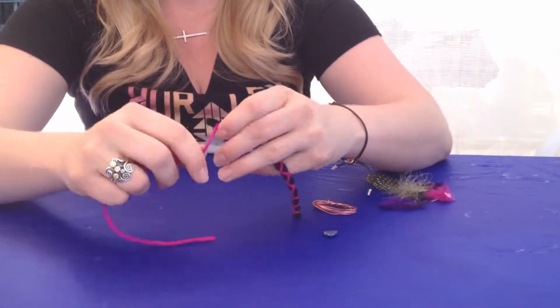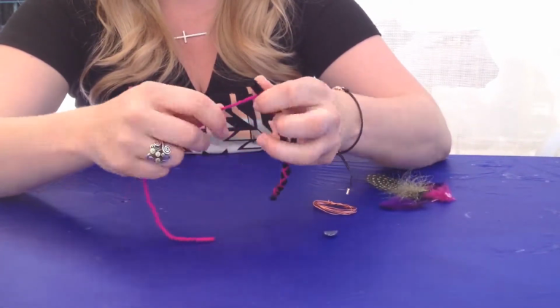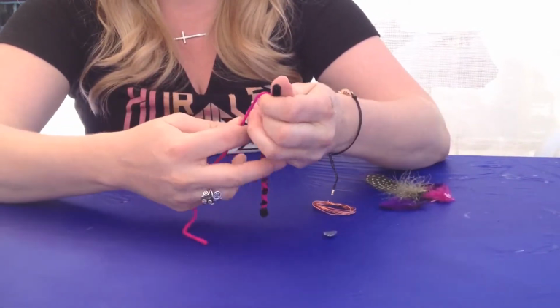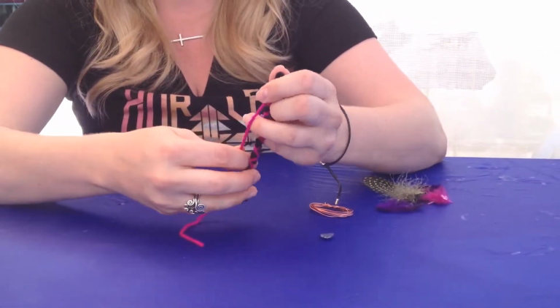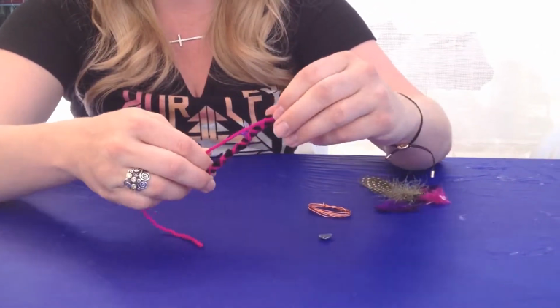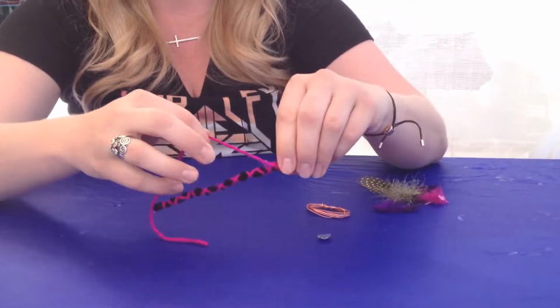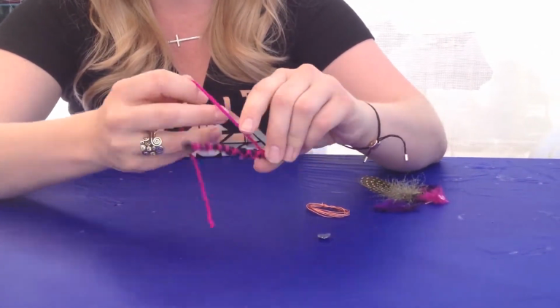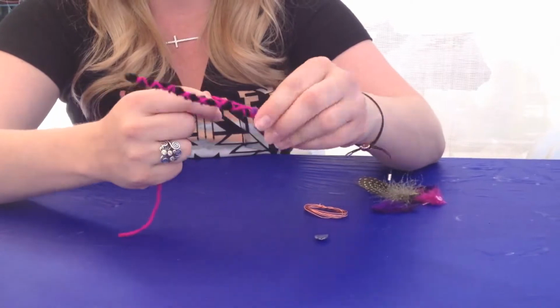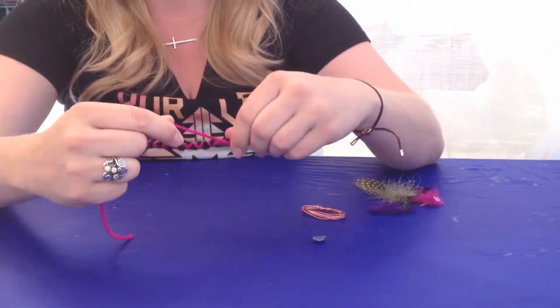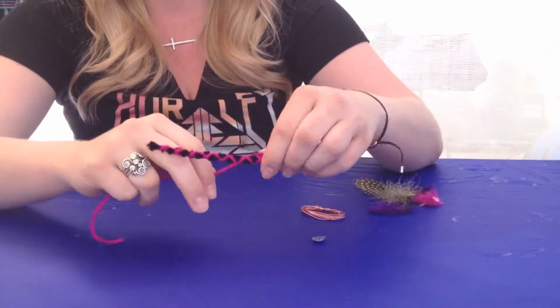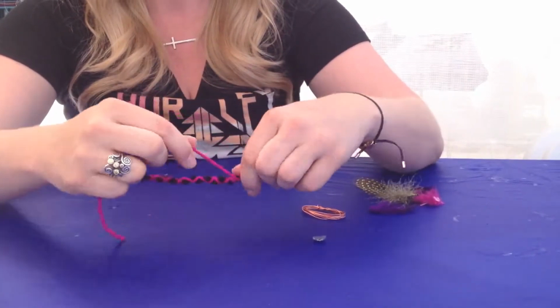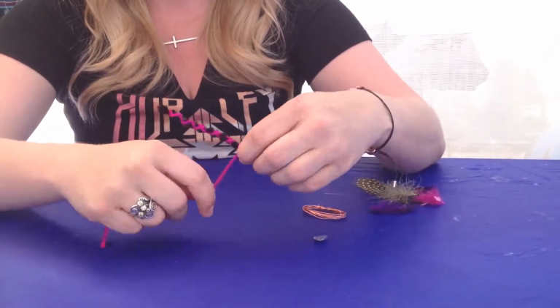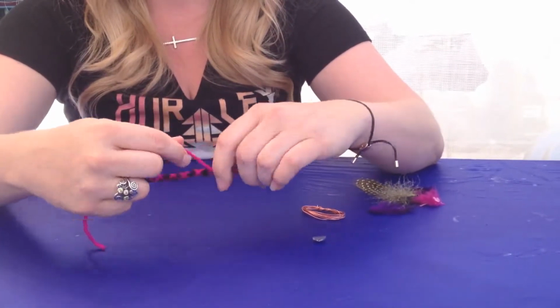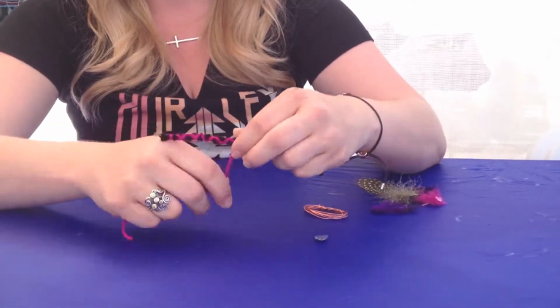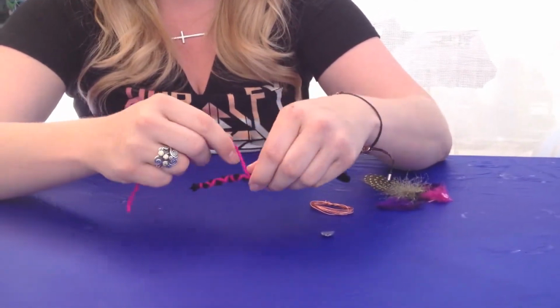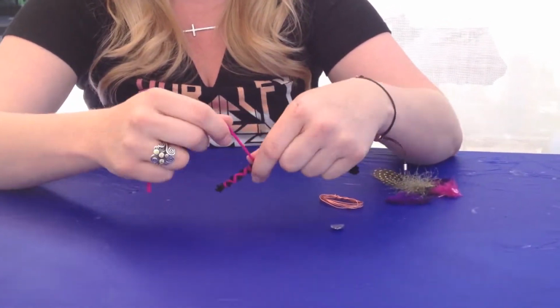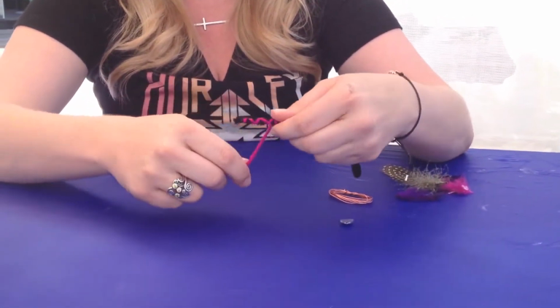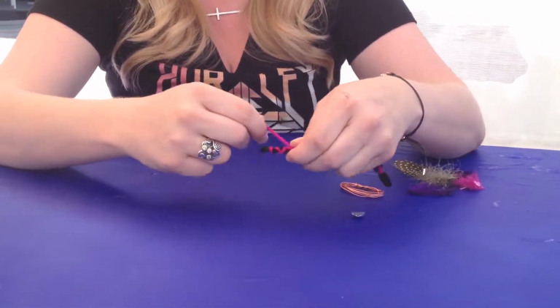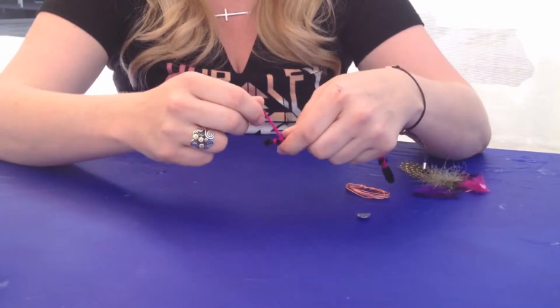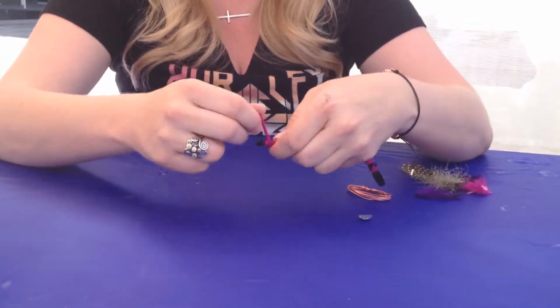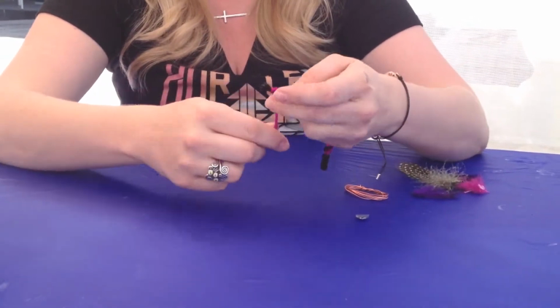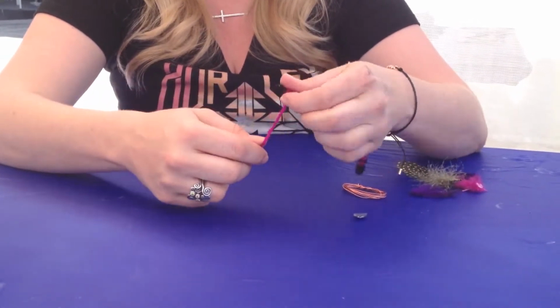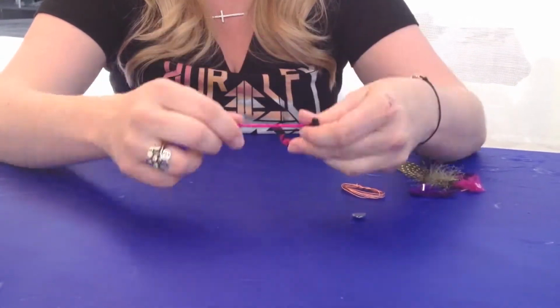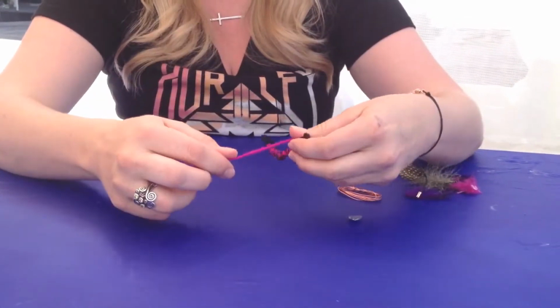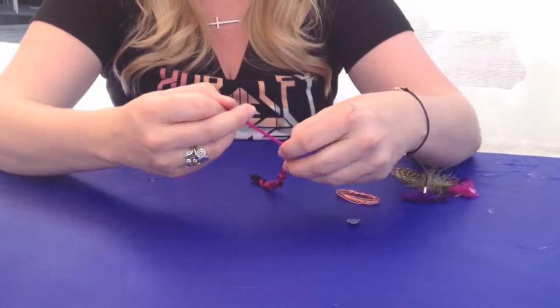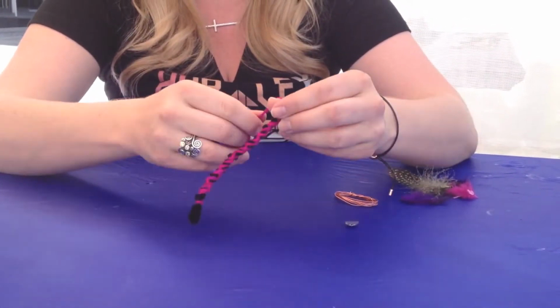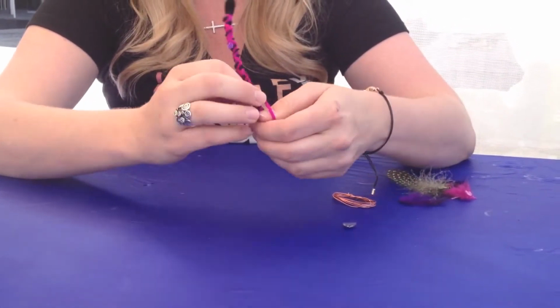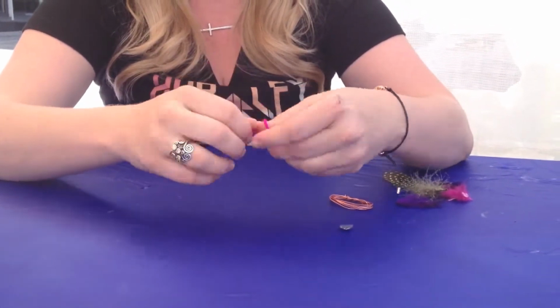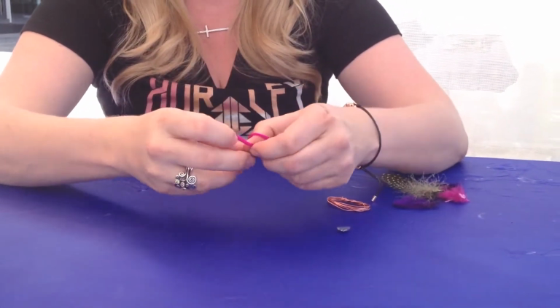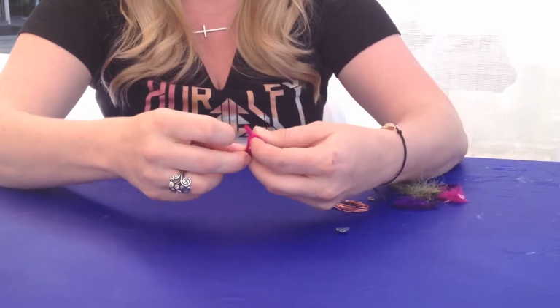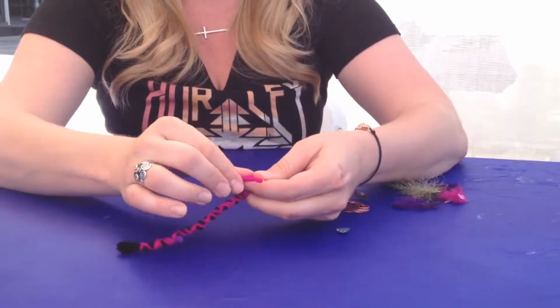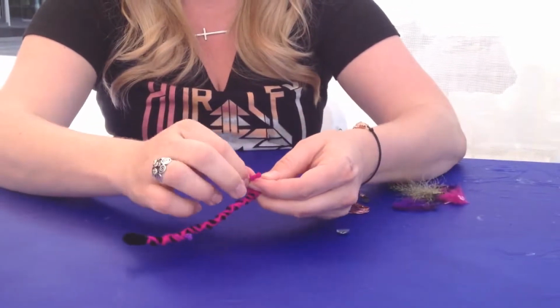The string that I like to use is called Kaleidoscope, it's by 'I Love This Yarn' — a brand that you can find at Hobby Lobby and Michaels. Once you get to a point where you like the way it looks, you're just going to tie a loop.